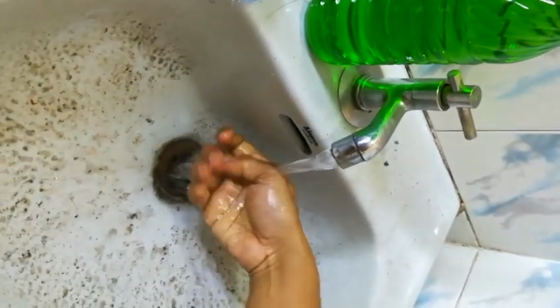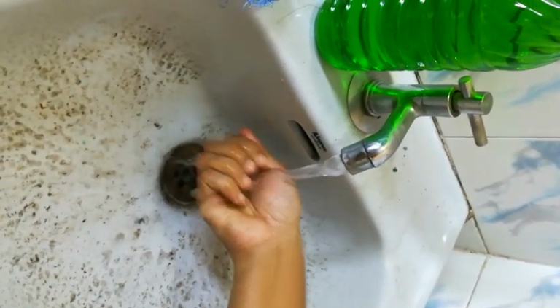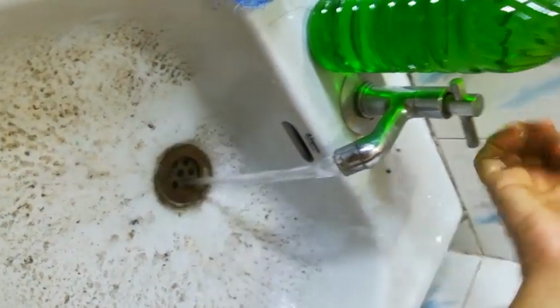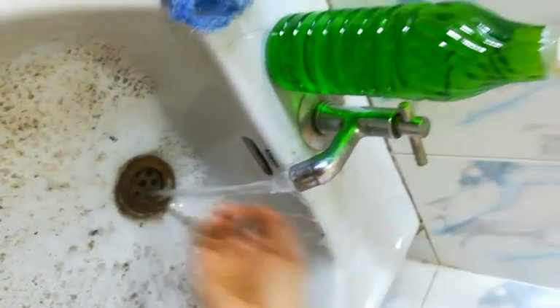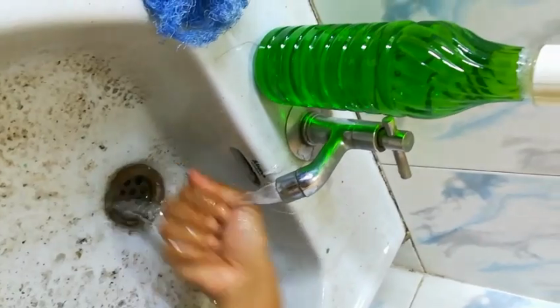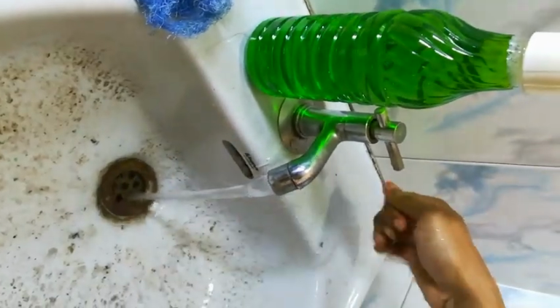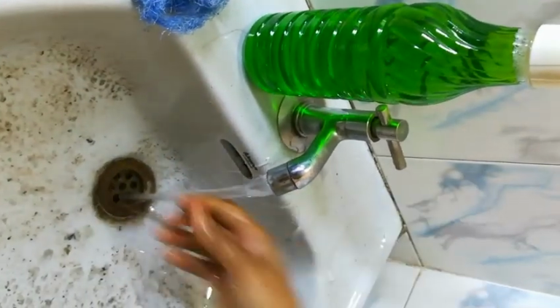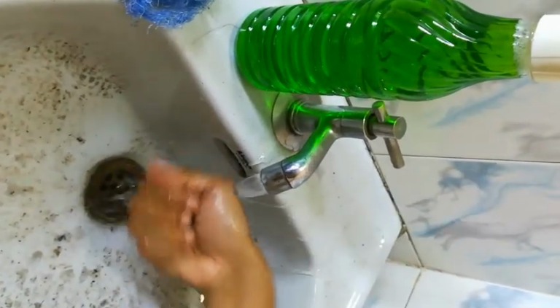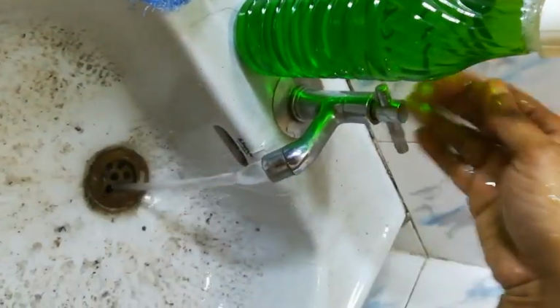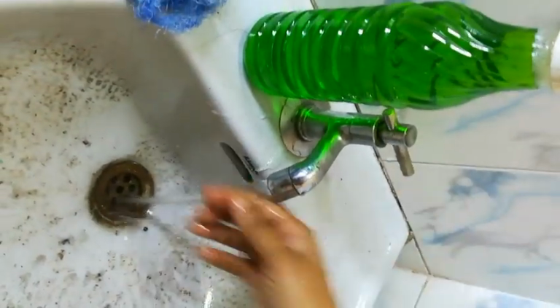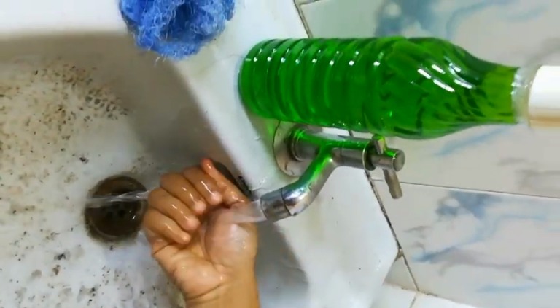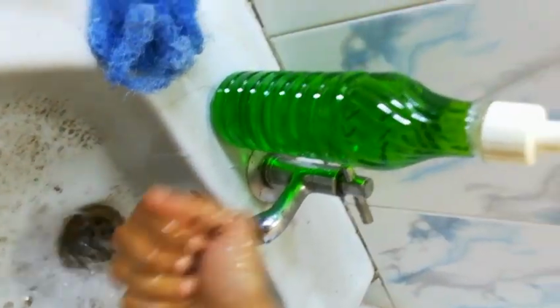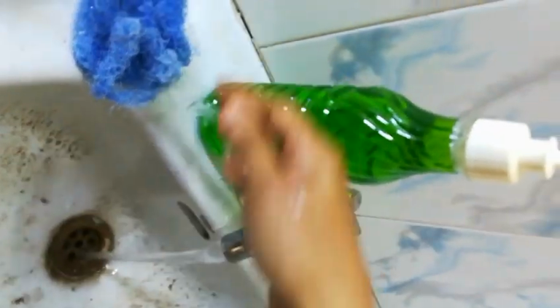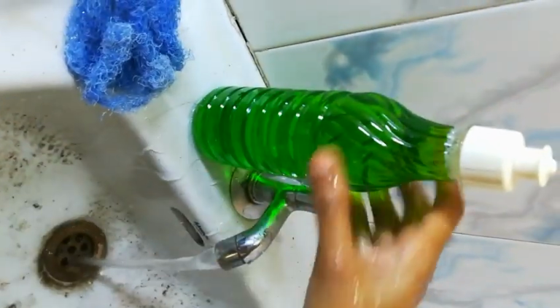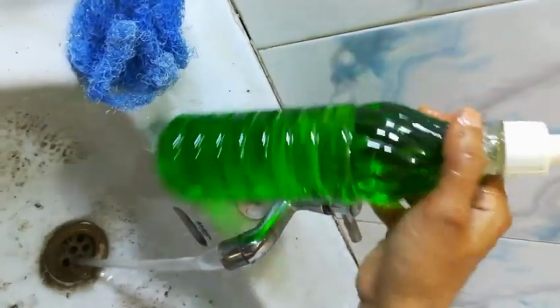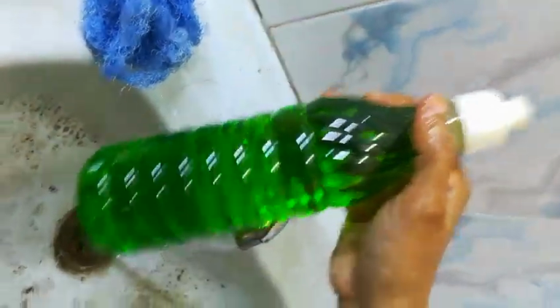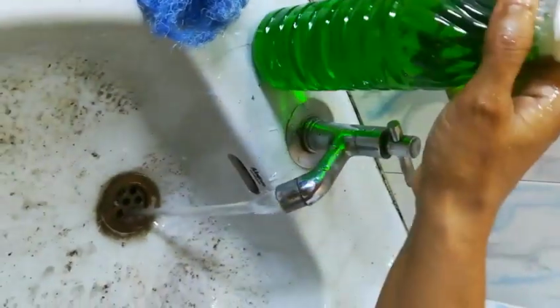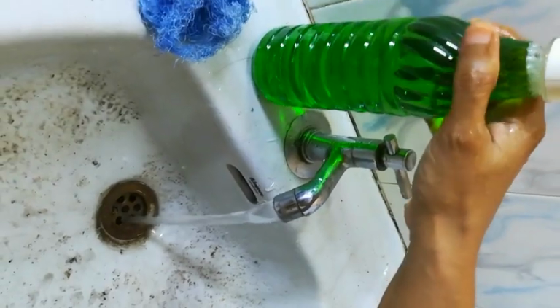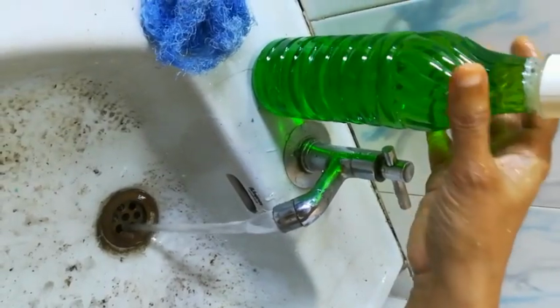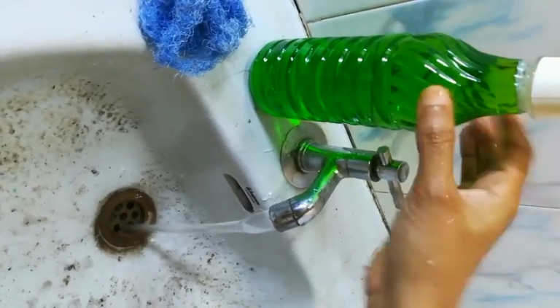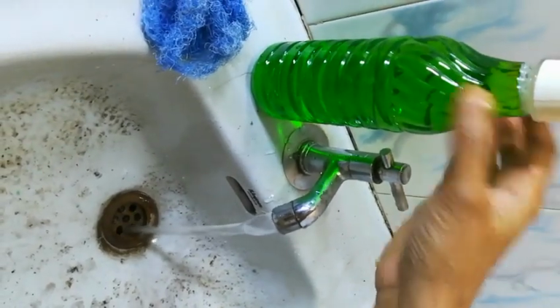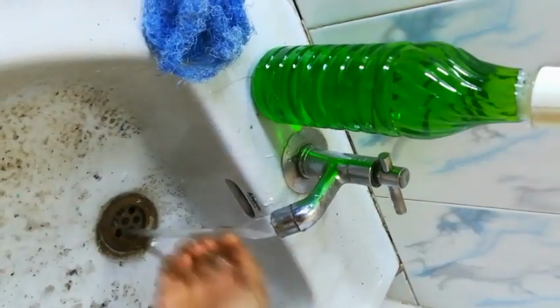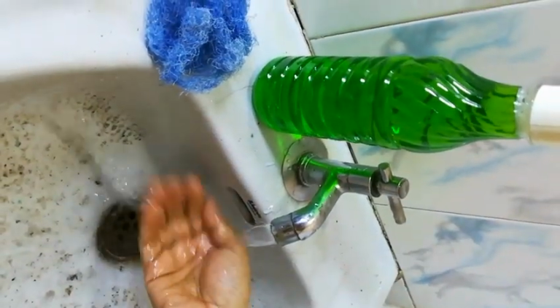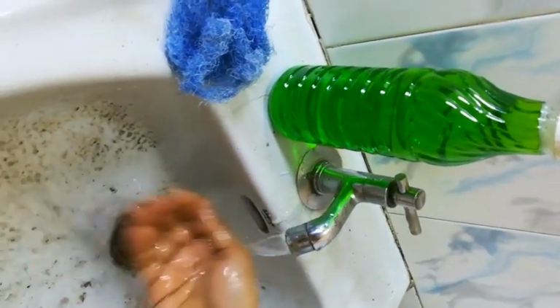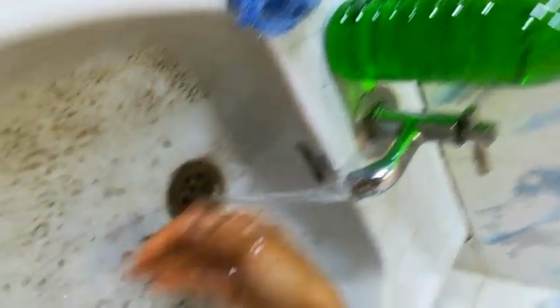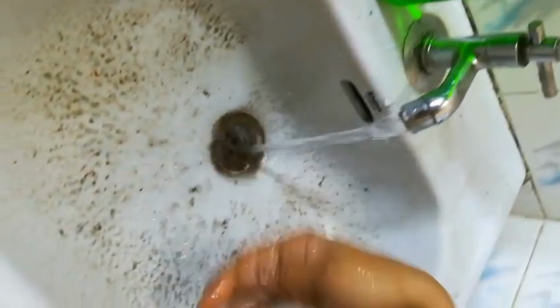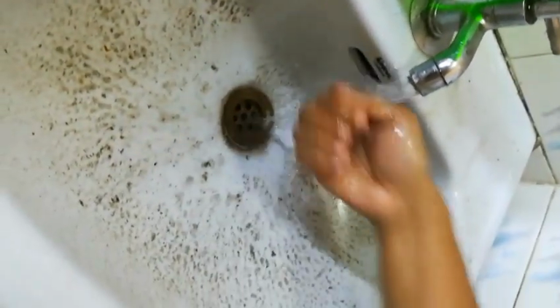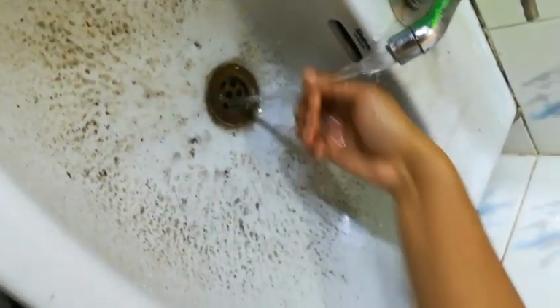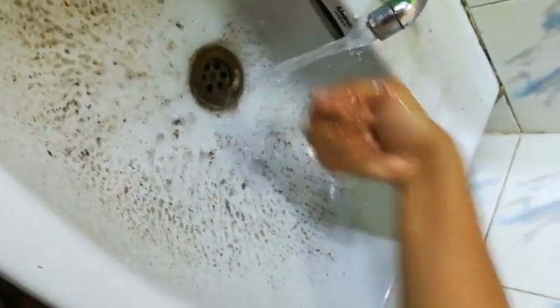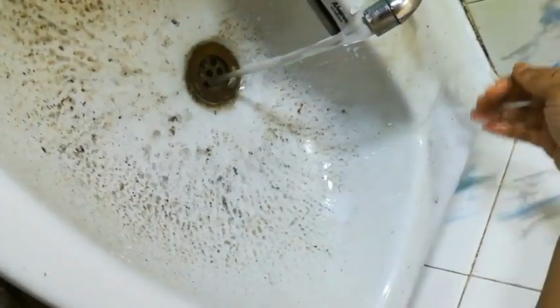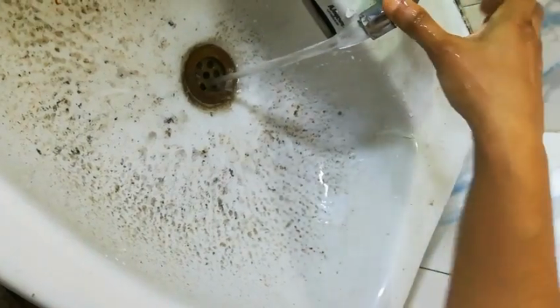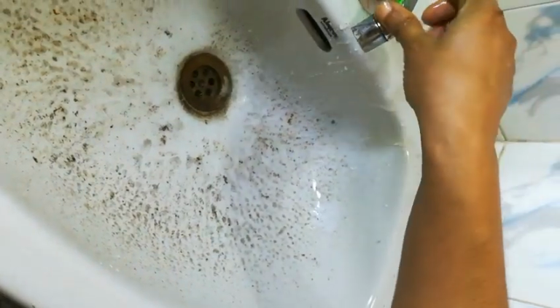Today I'm going to clean this wash basin using our dishwash kit. We have made a dishwash liquid, diluted, and I'm going to show you how to clean it.